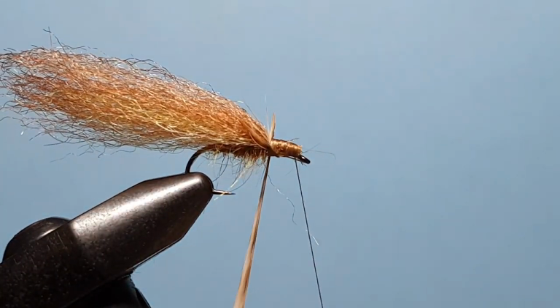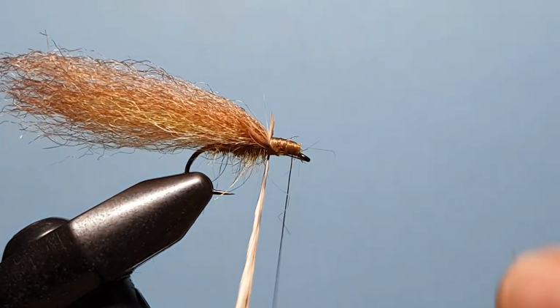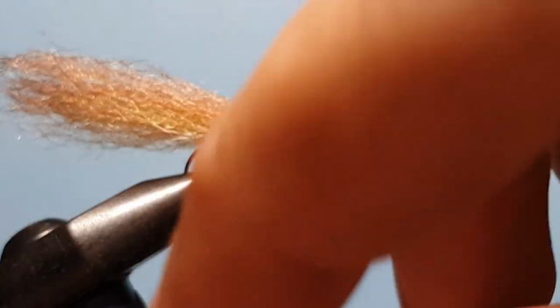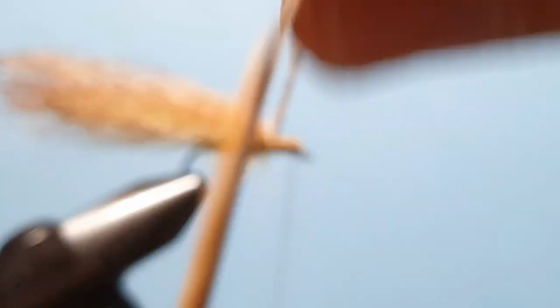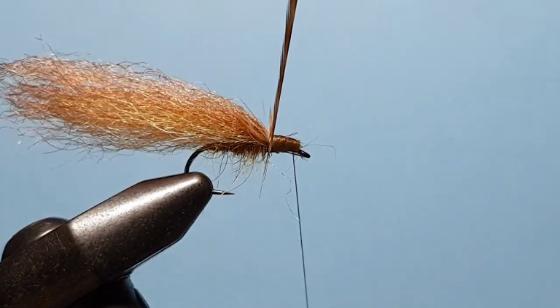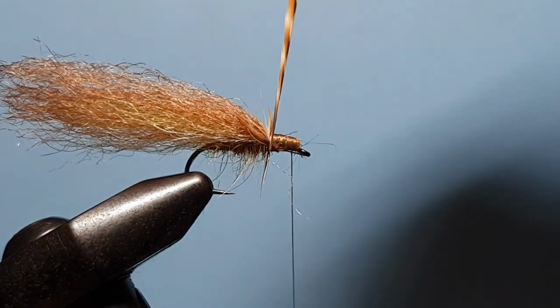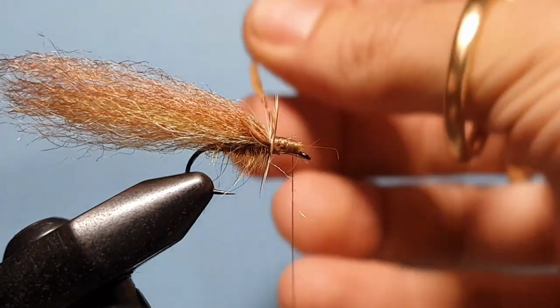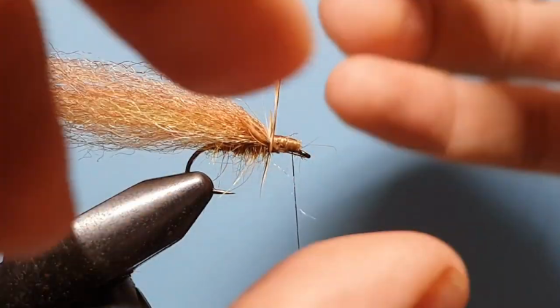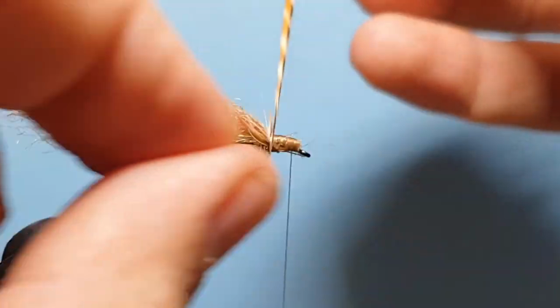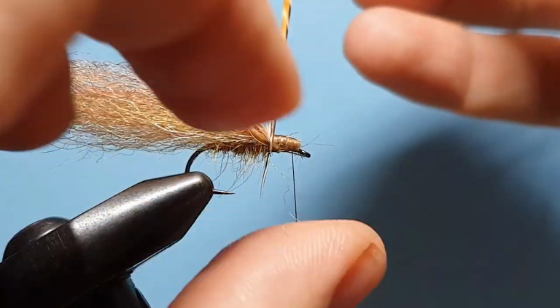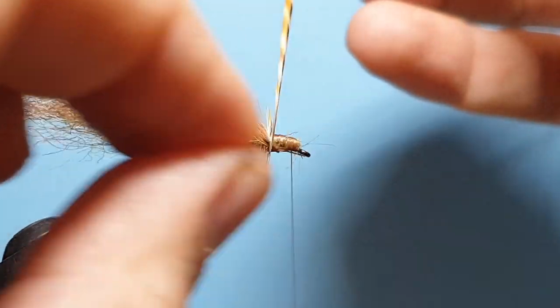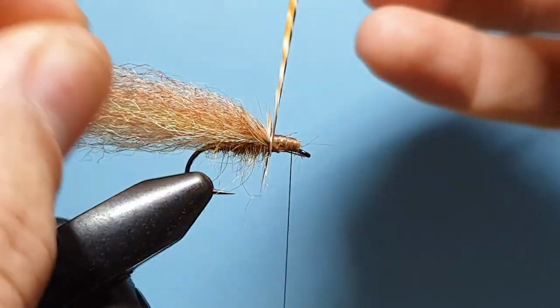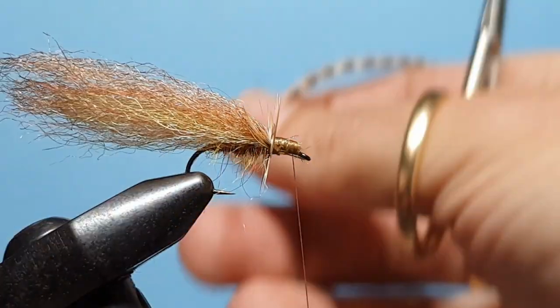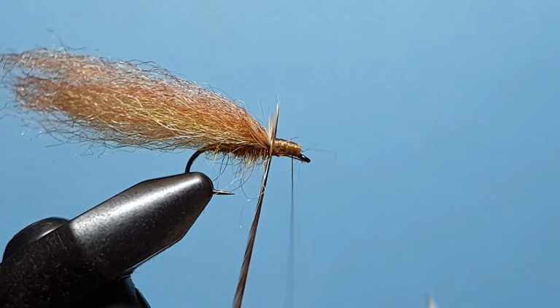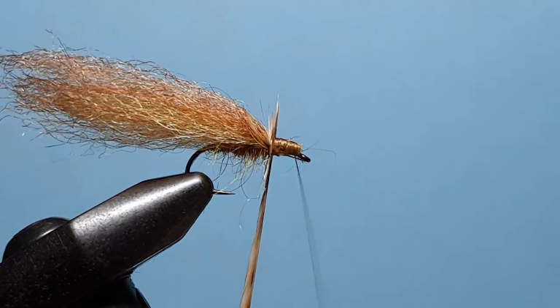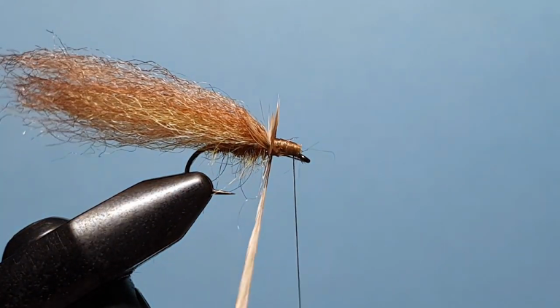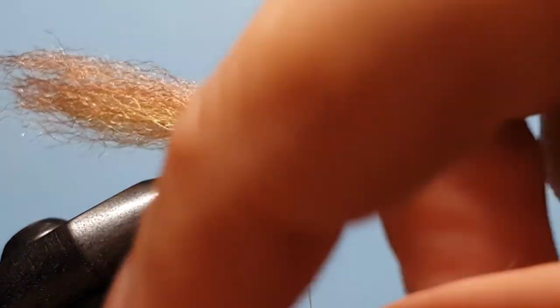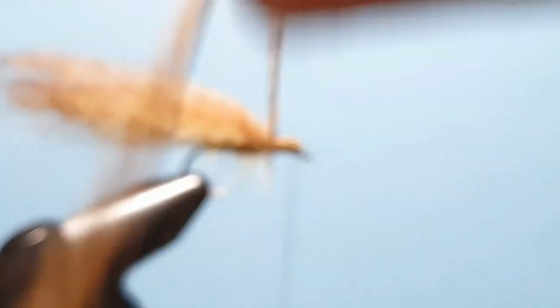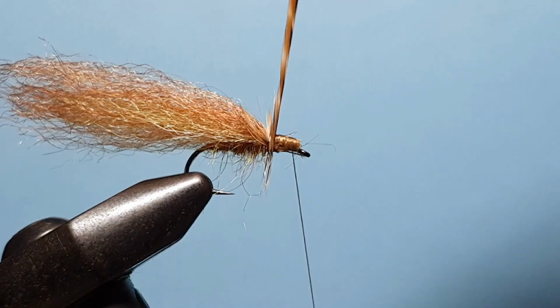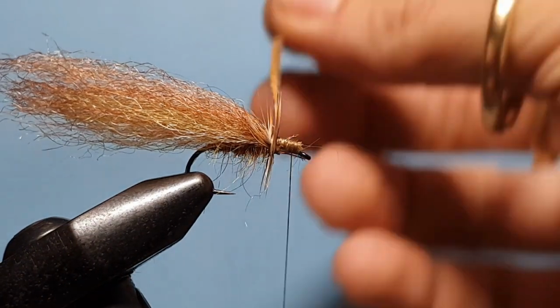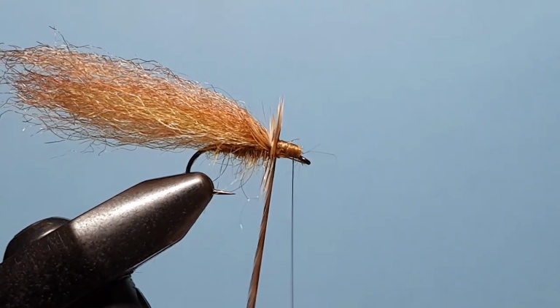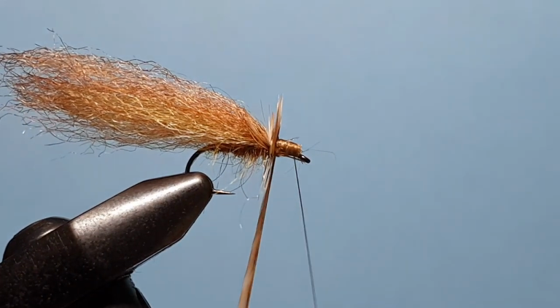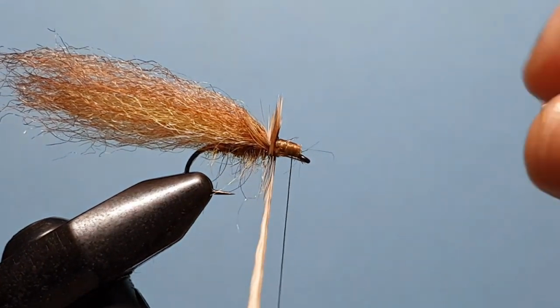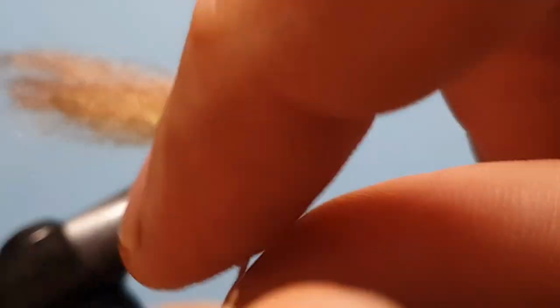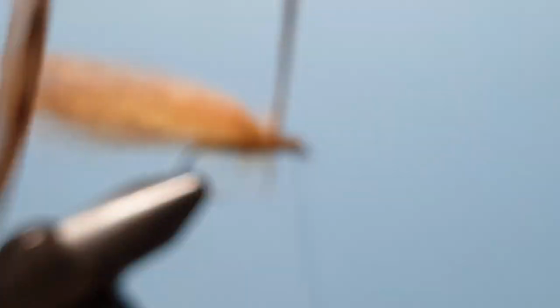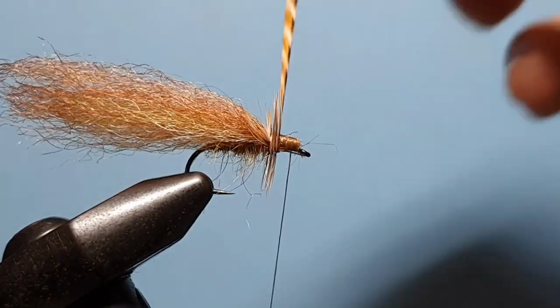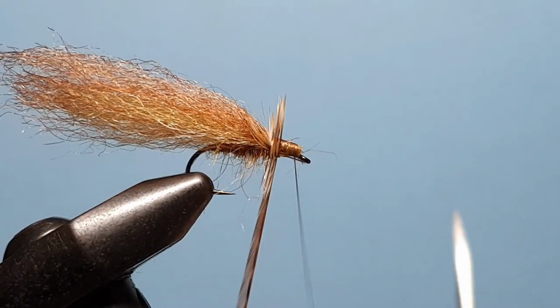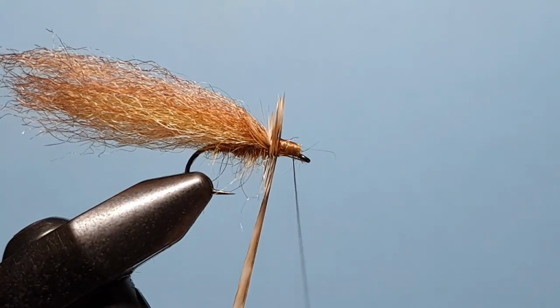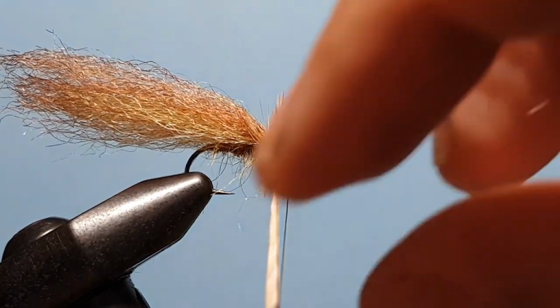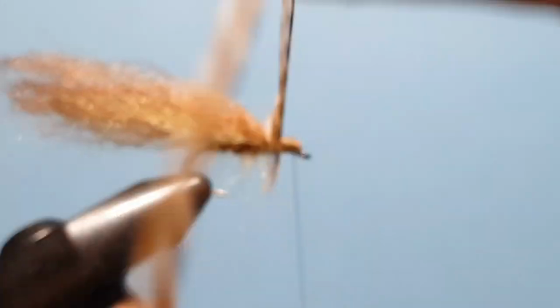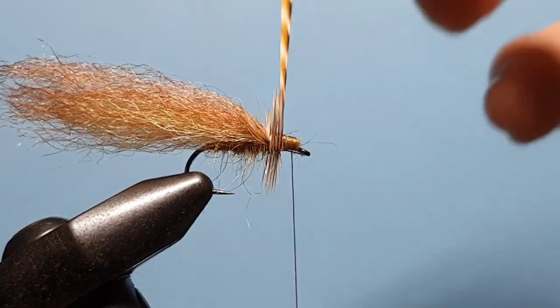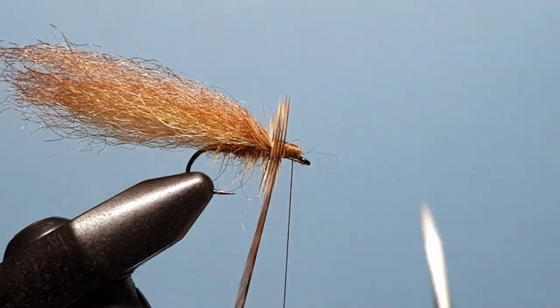And then we just start touching wraps, bringing this forward and filling up that head we've built up with the thread.